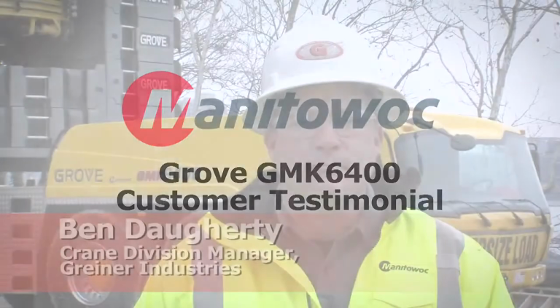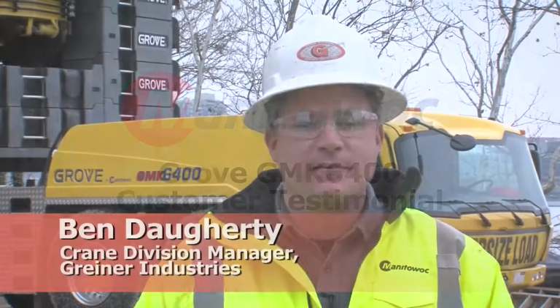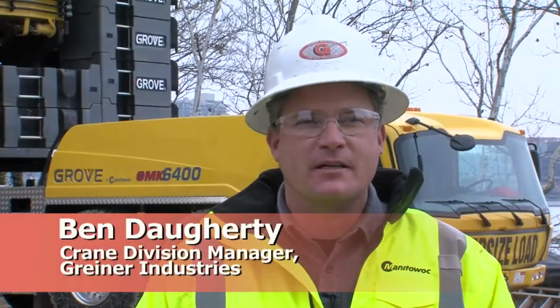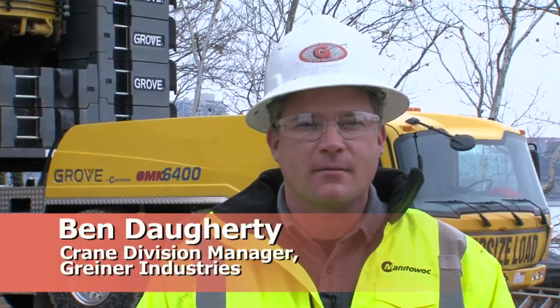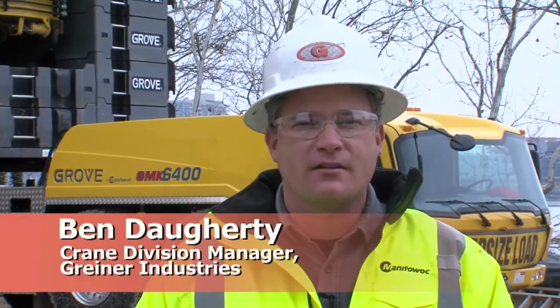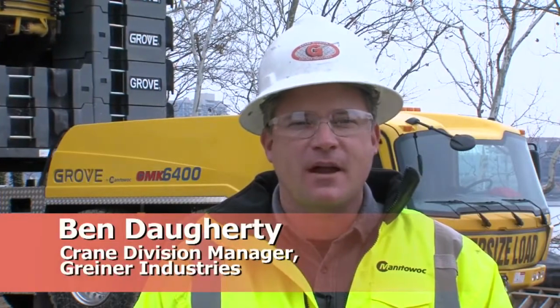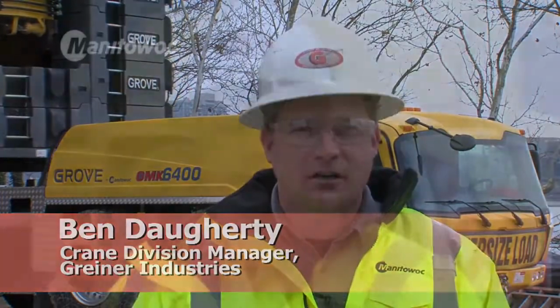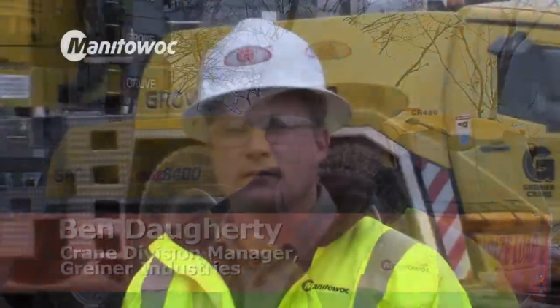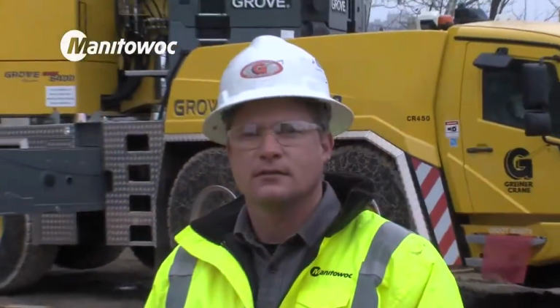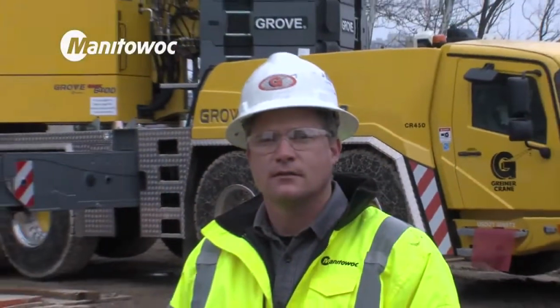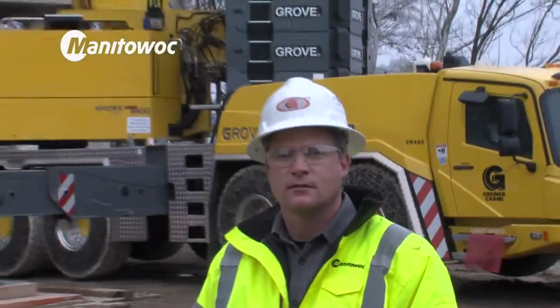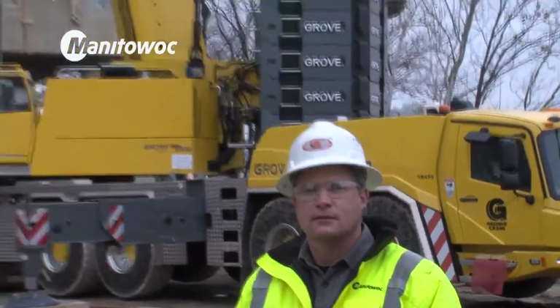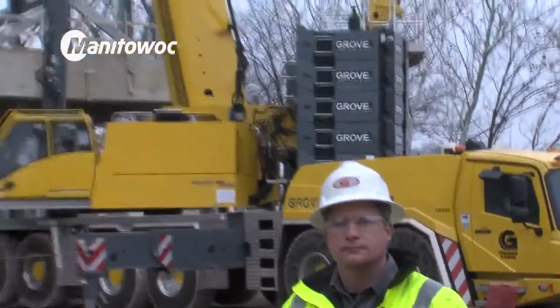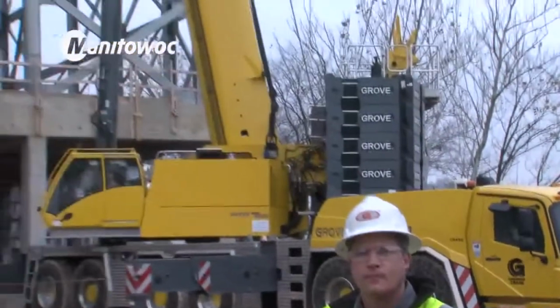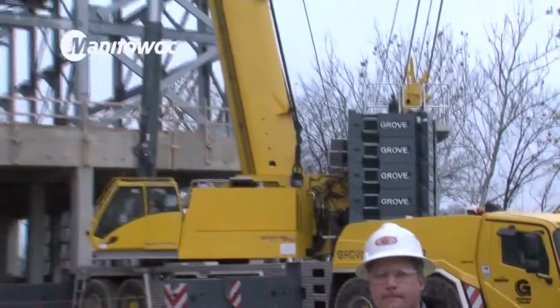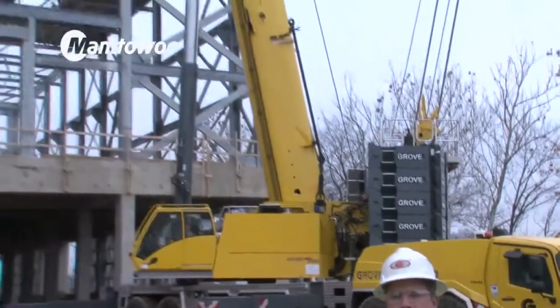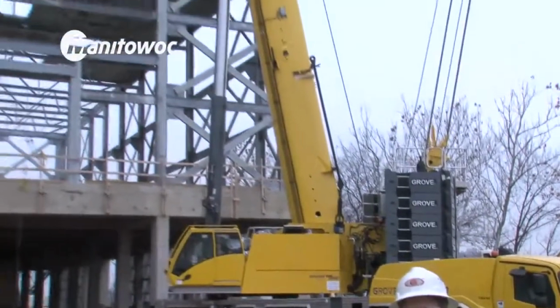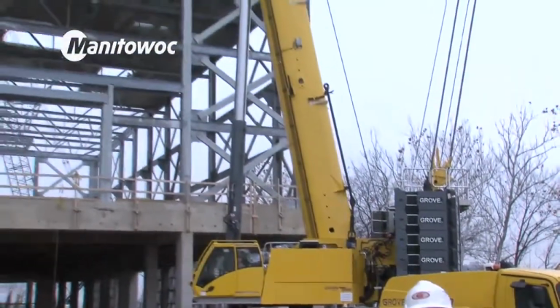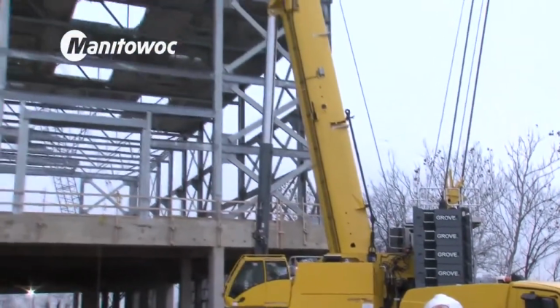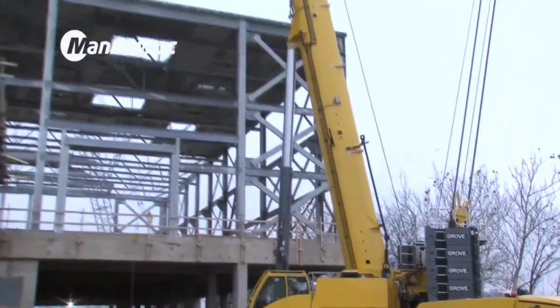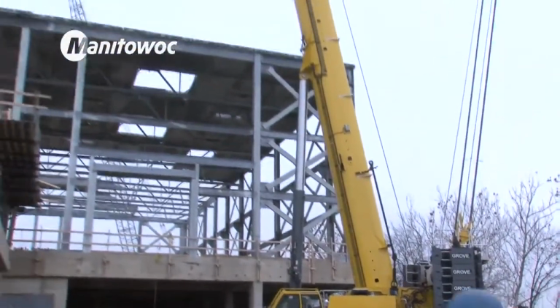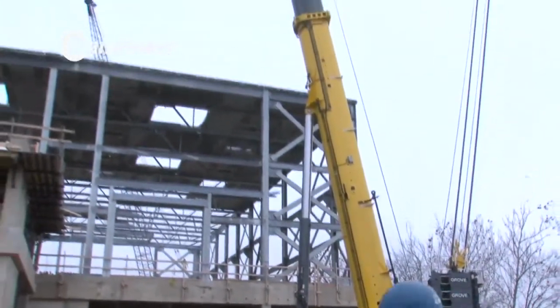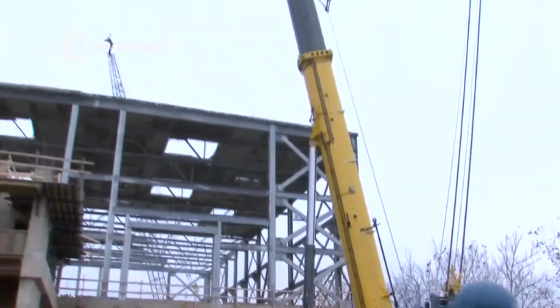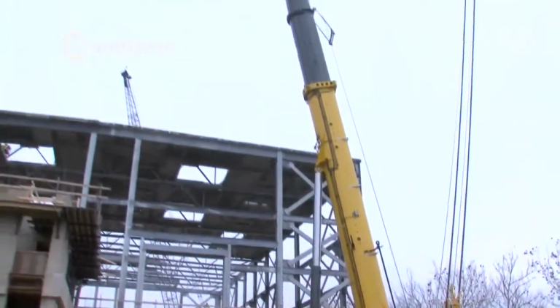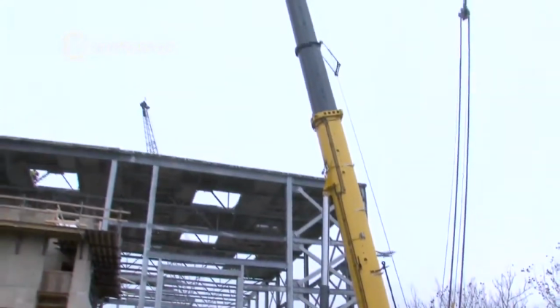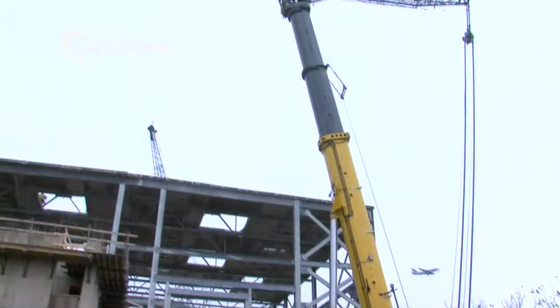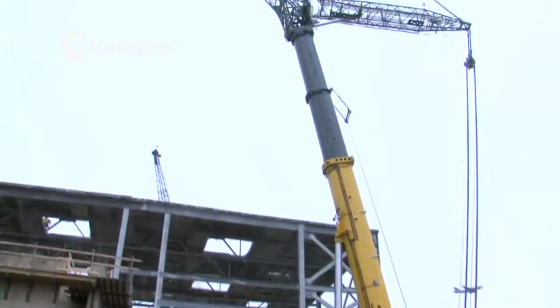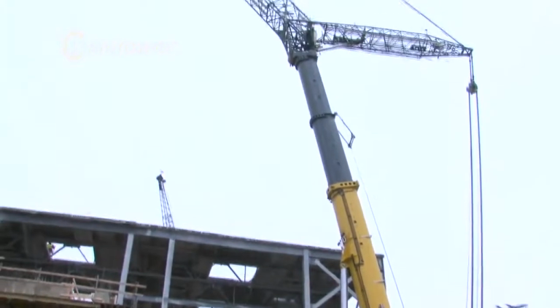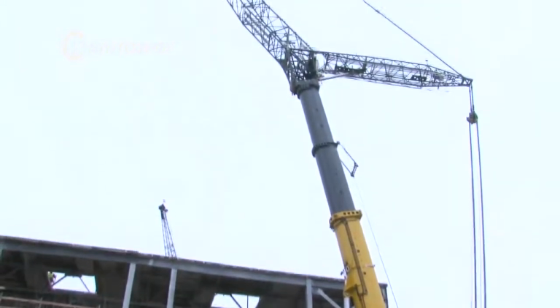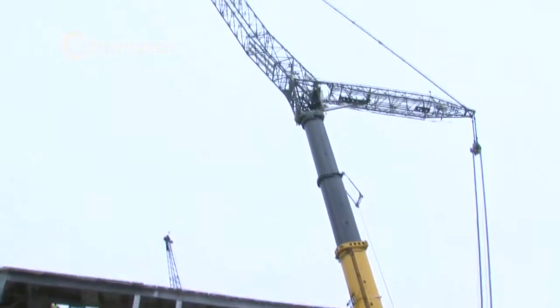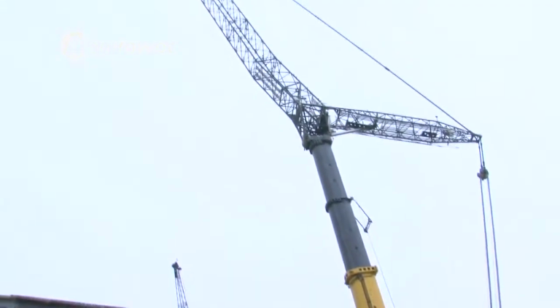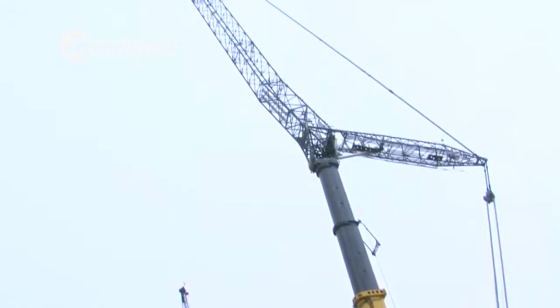My name is Ben Daugherty. I'm the crane division manager at Grinder Industries. Grinder Industries primarily does infrastructure work such as bridge beams, heavy steel structures — you name it, we lift it.